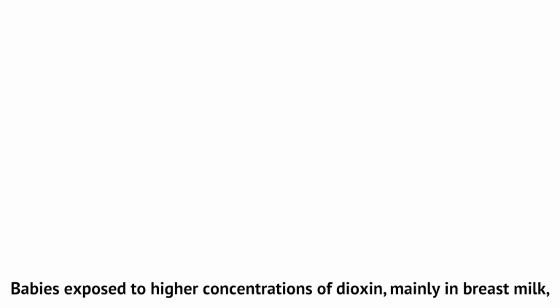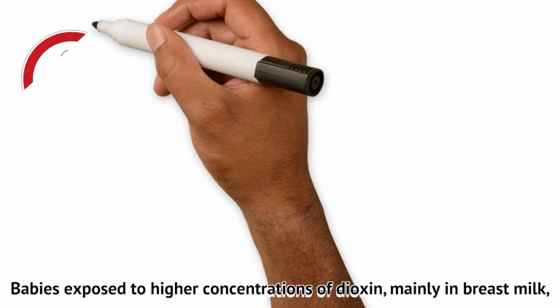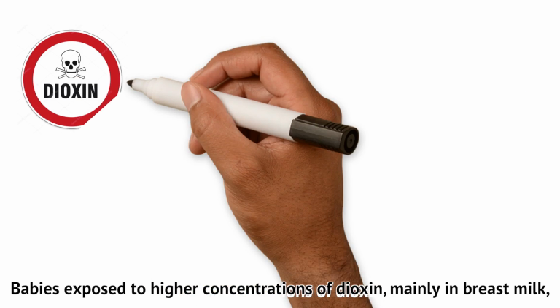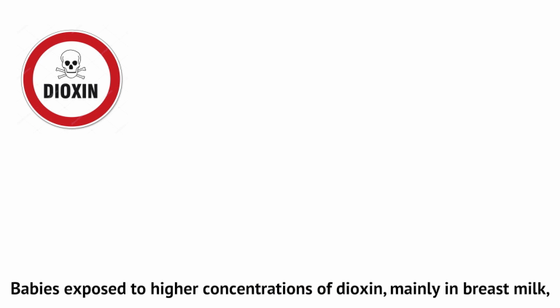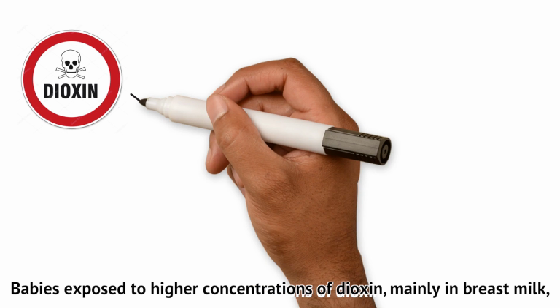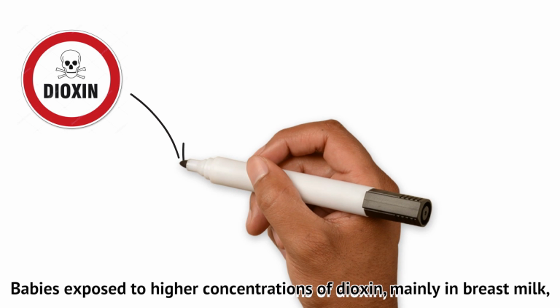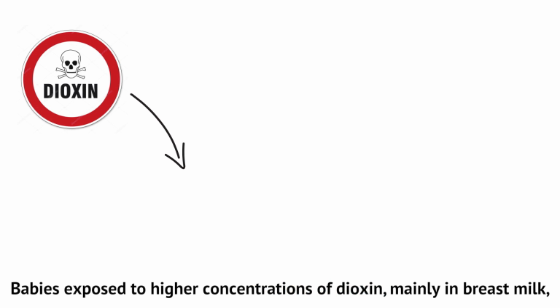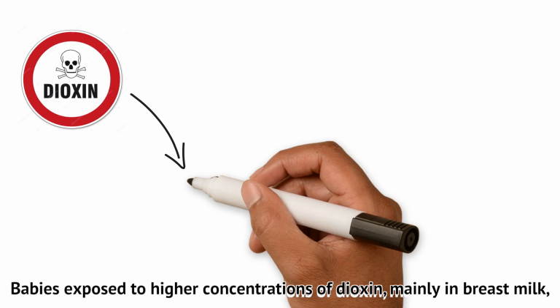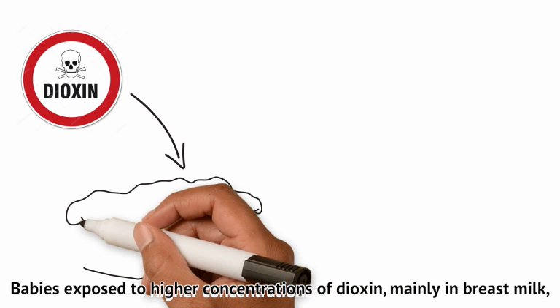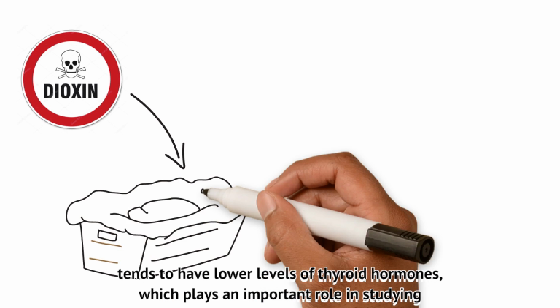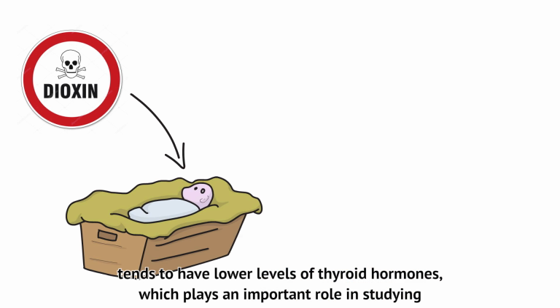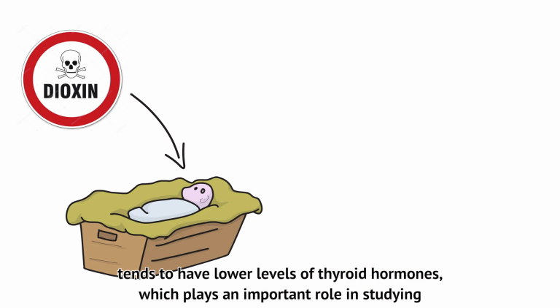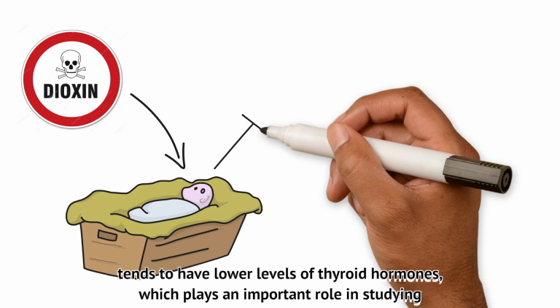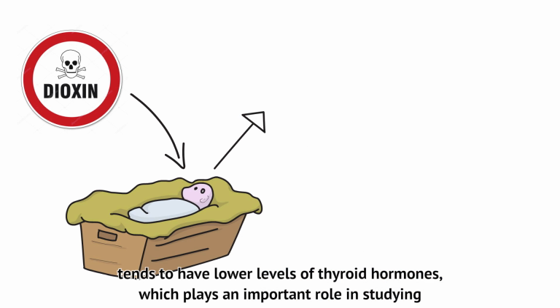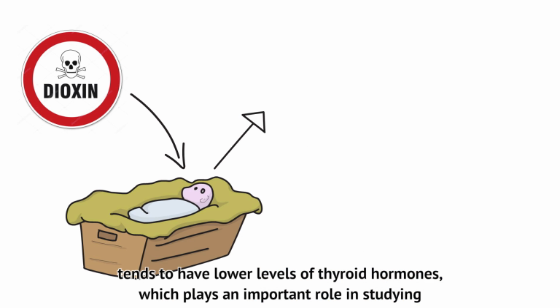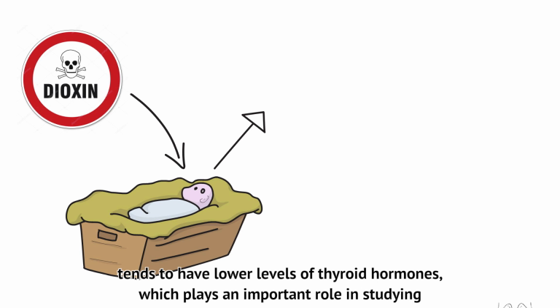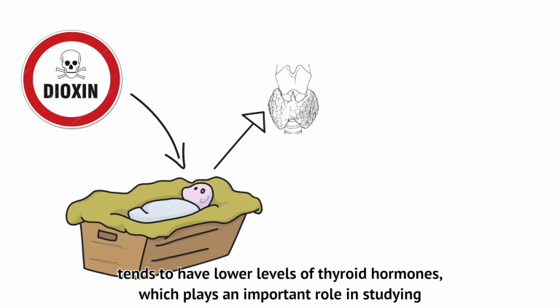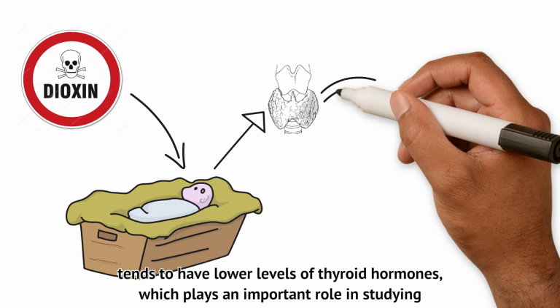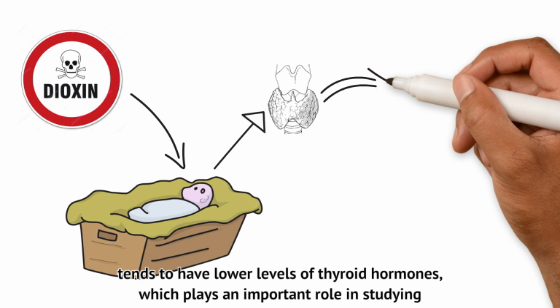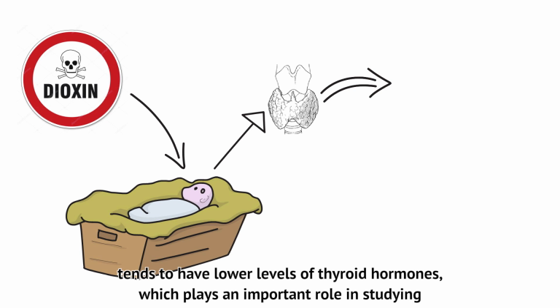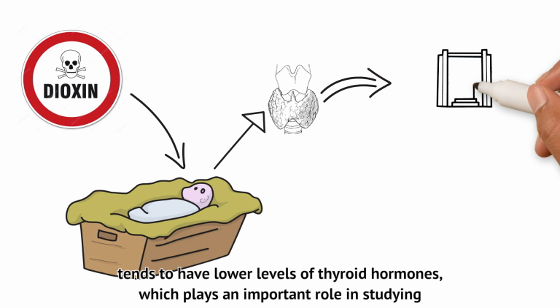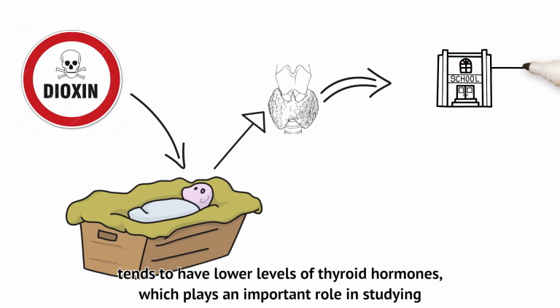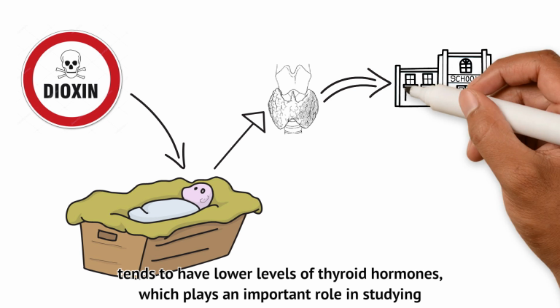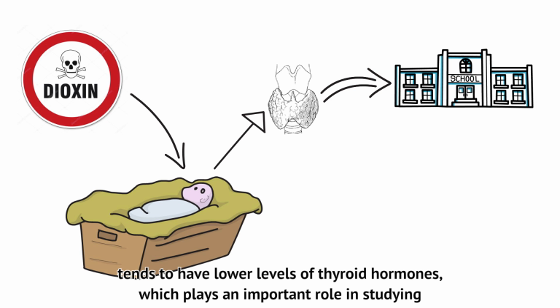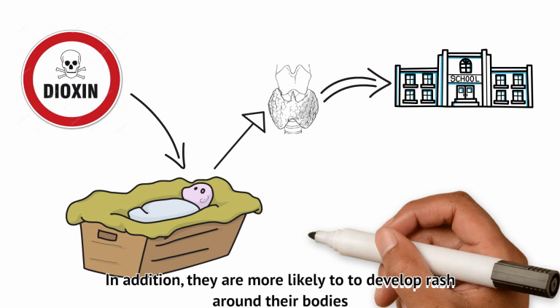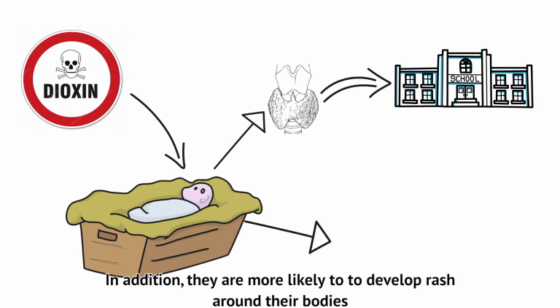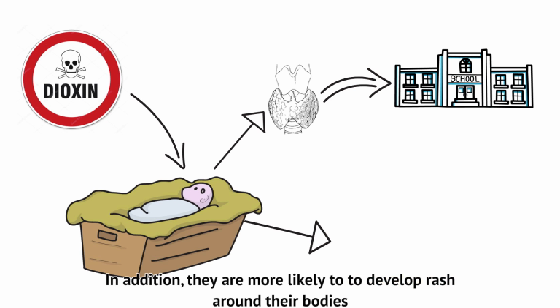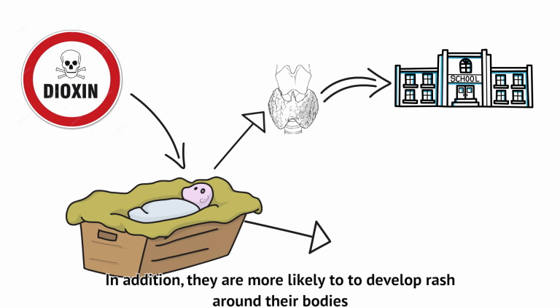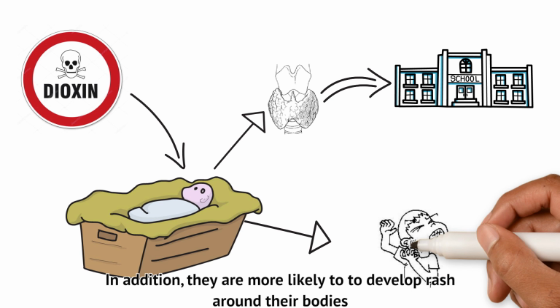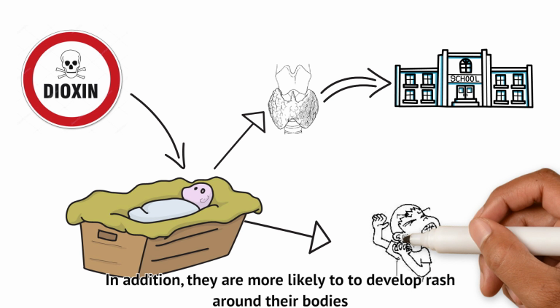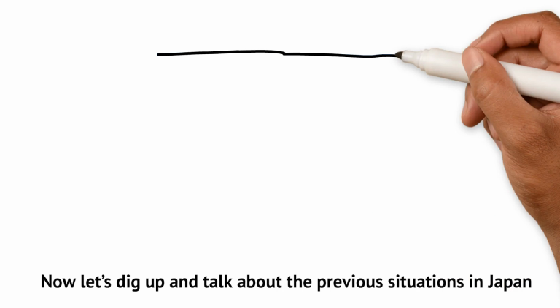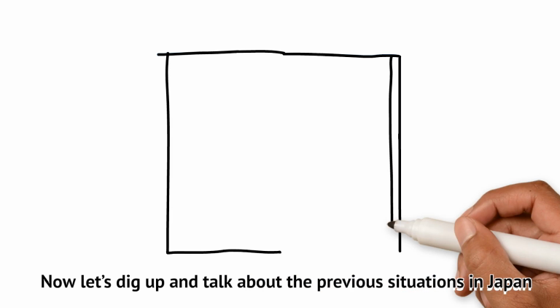Babies exposed to high concentrations of dioxins, mainly through breast milk, tend to have lower levels of thyroid hormones, which plays an important role in development. In addition, they are more likely to develop rashes around their bodies.